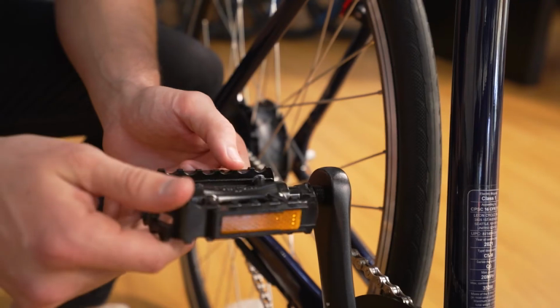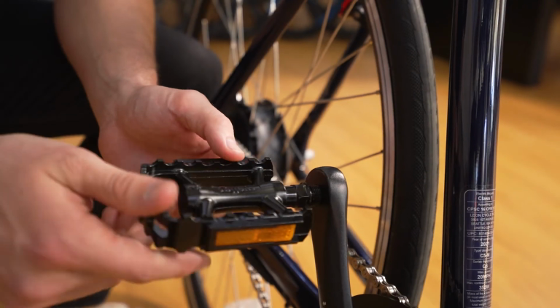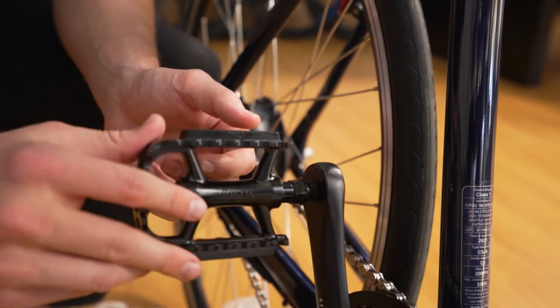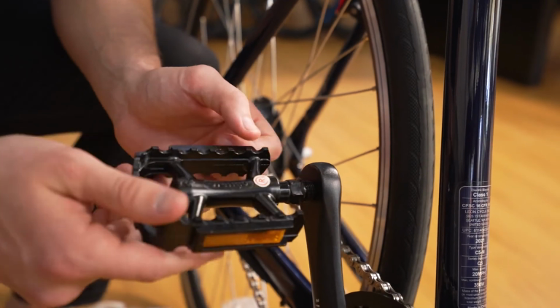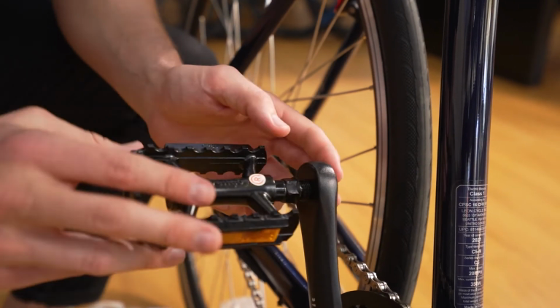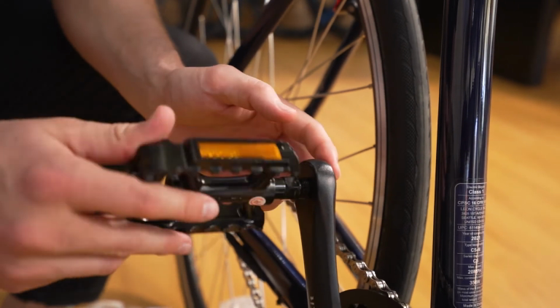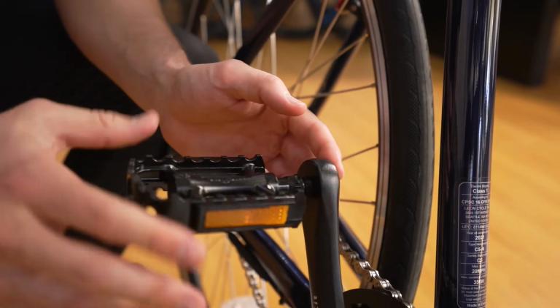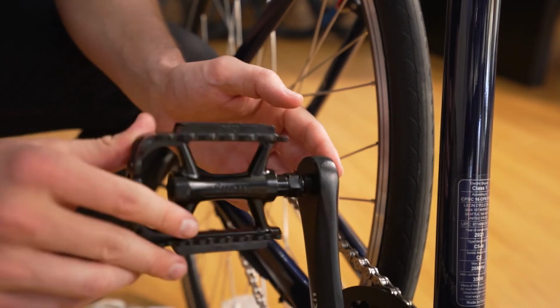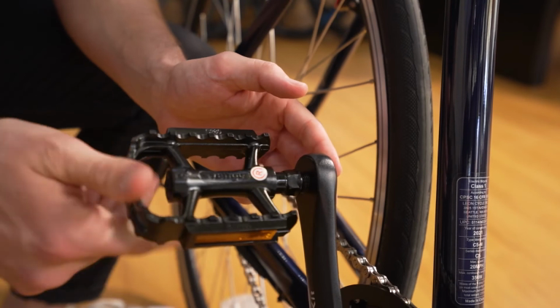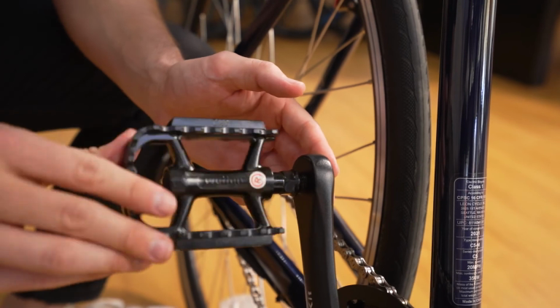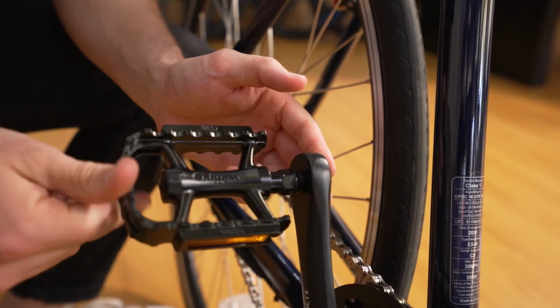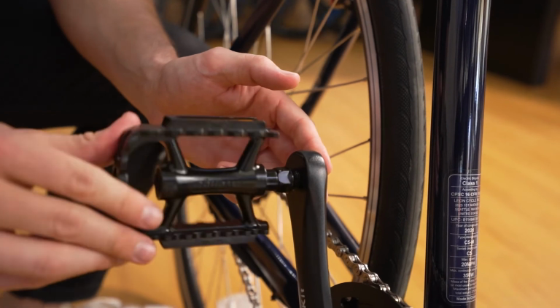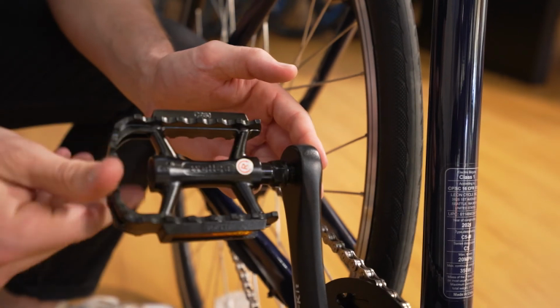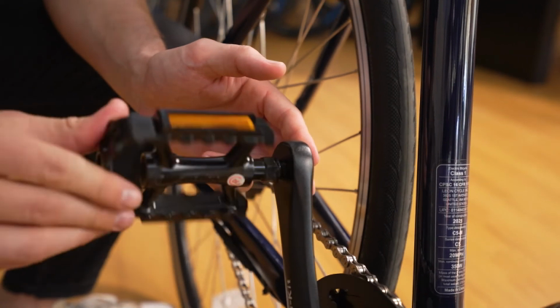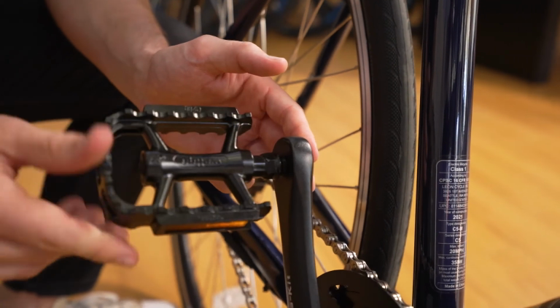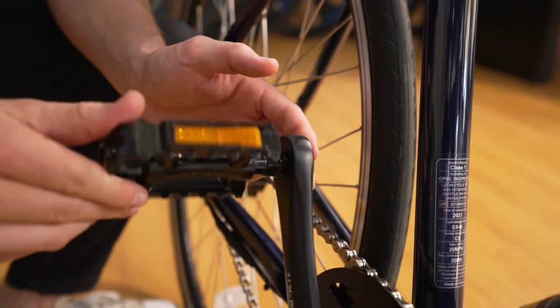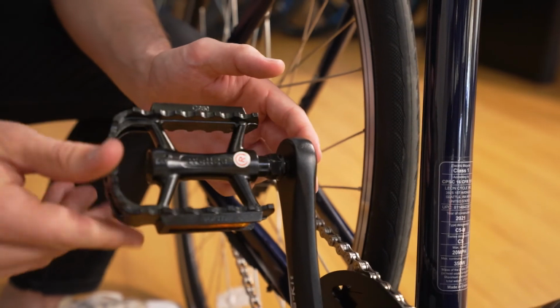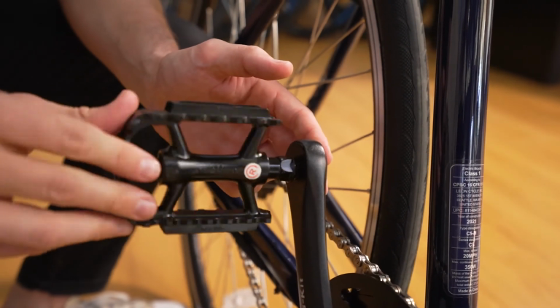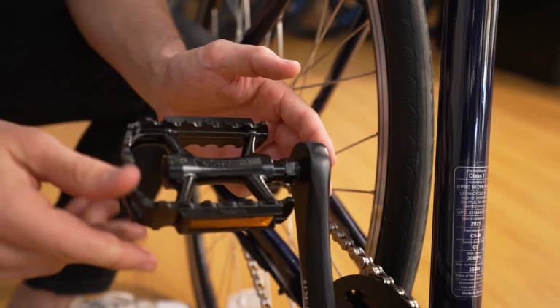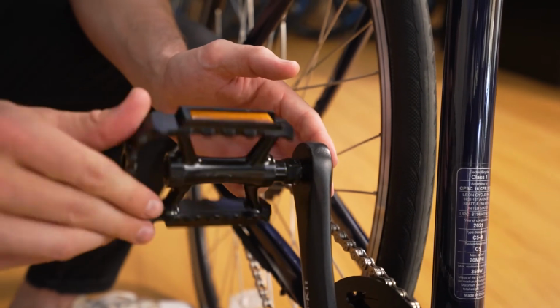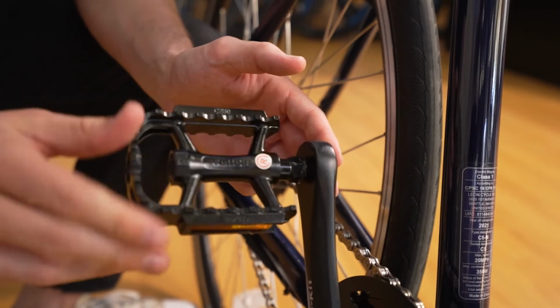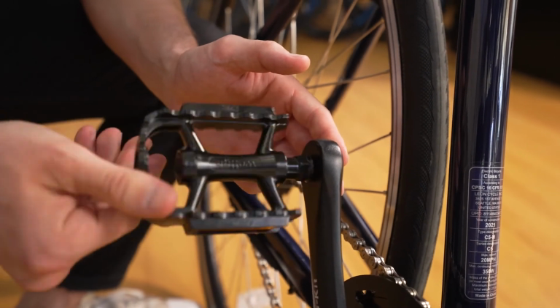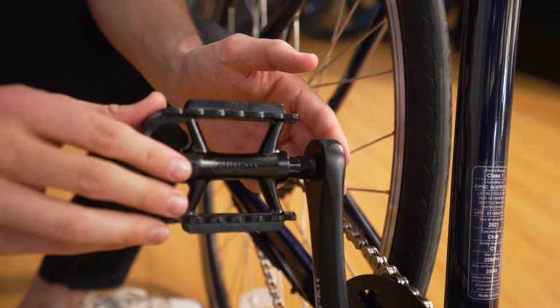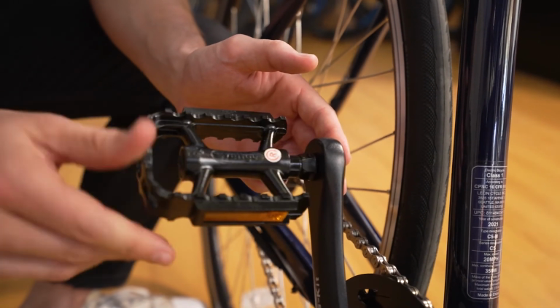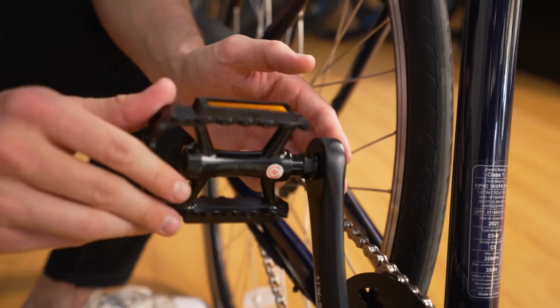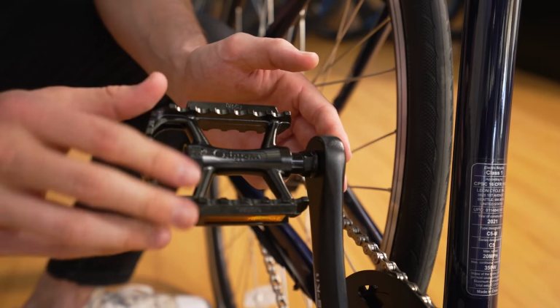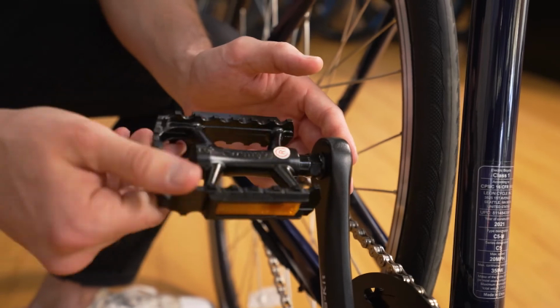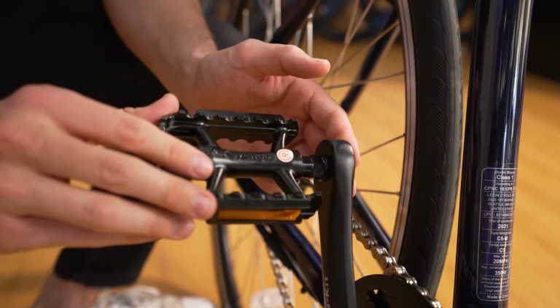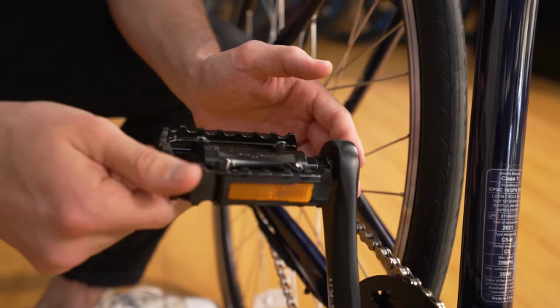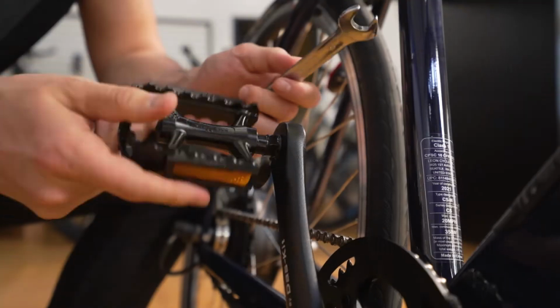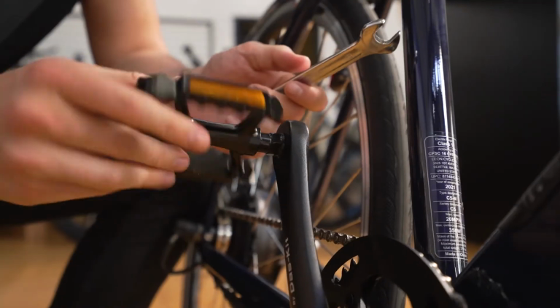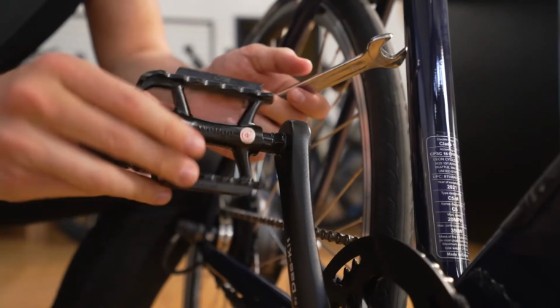Match the left and right pedals to the correct crank and tighten them down by hand. Using the 15mm crescent wrench, tighten each pedal down until snug.